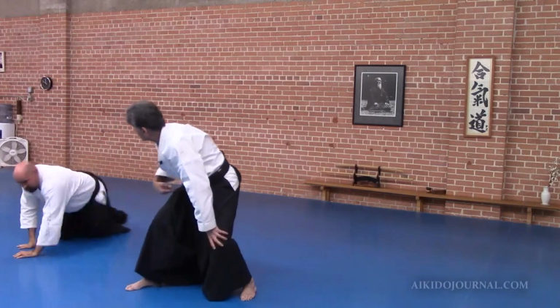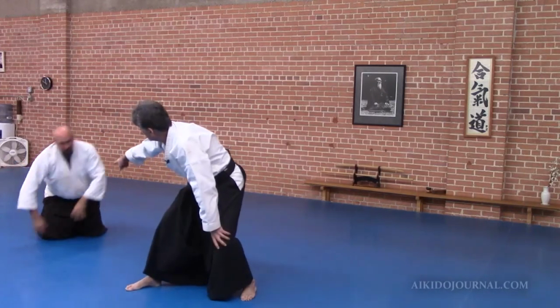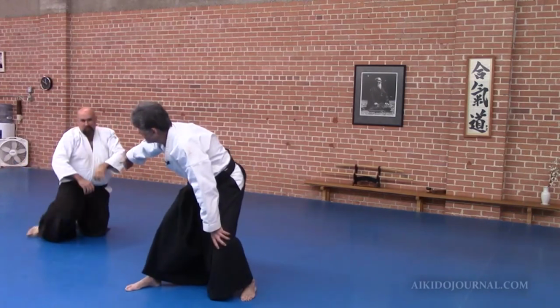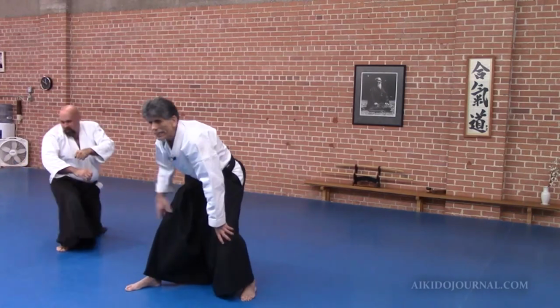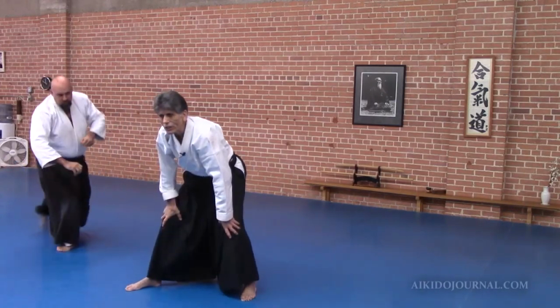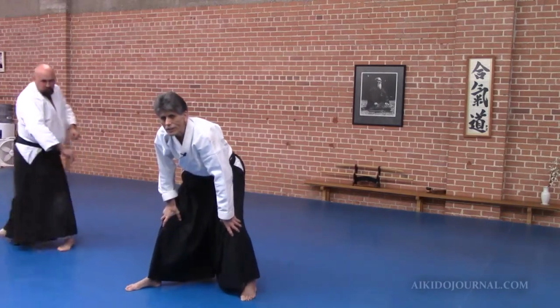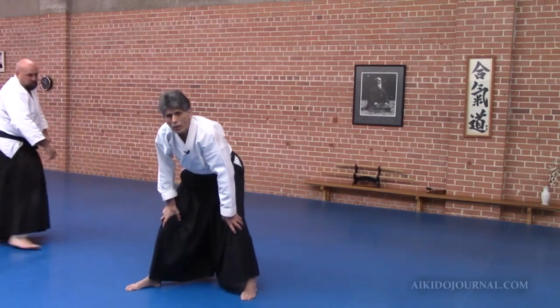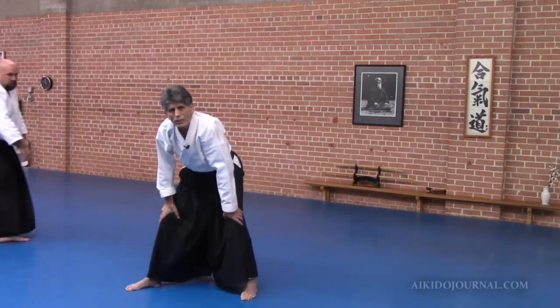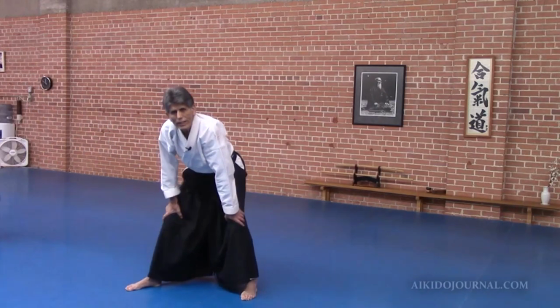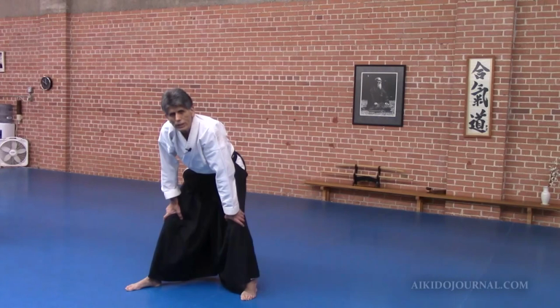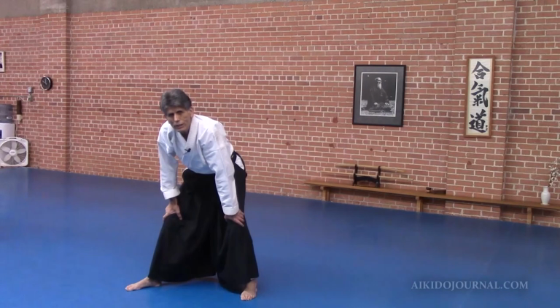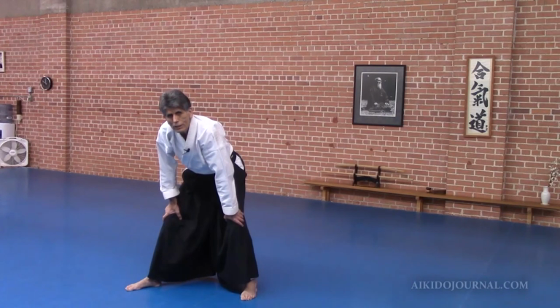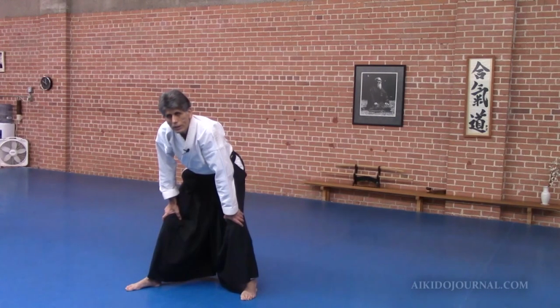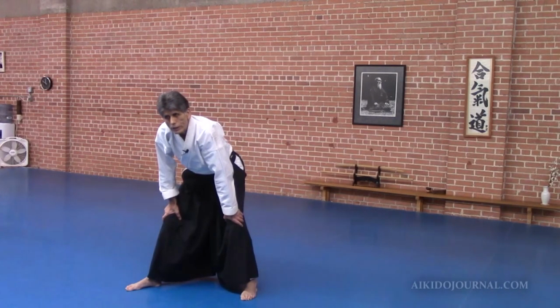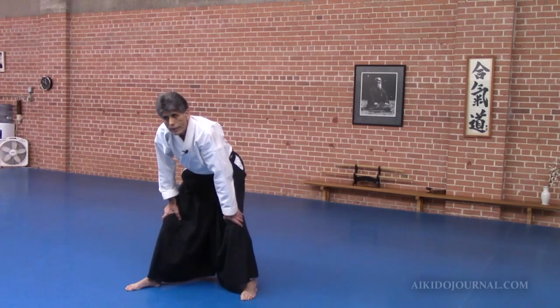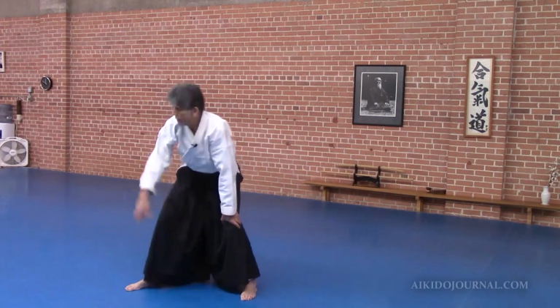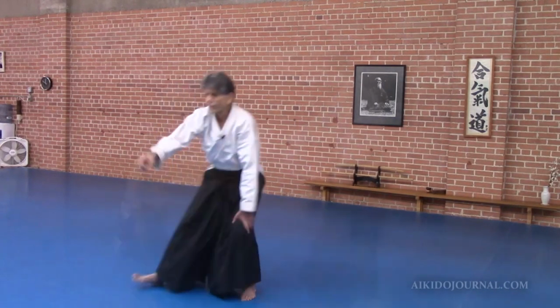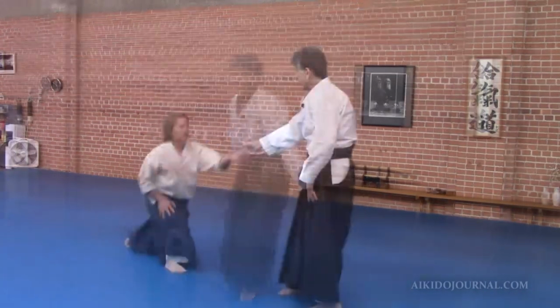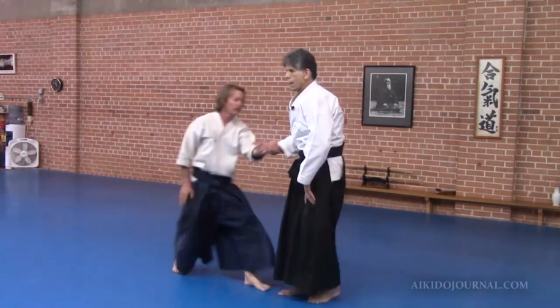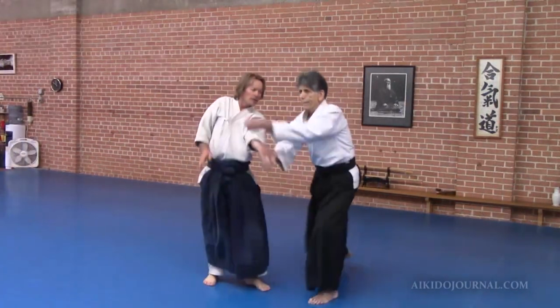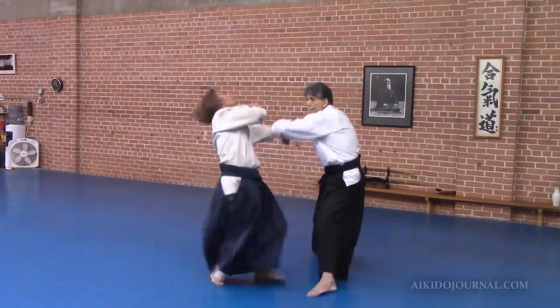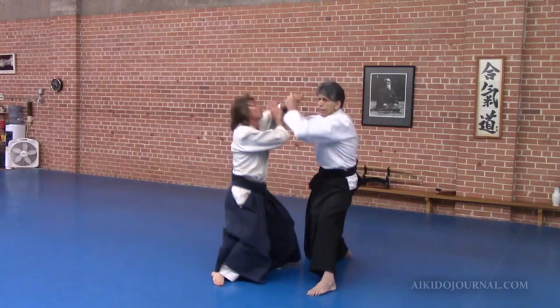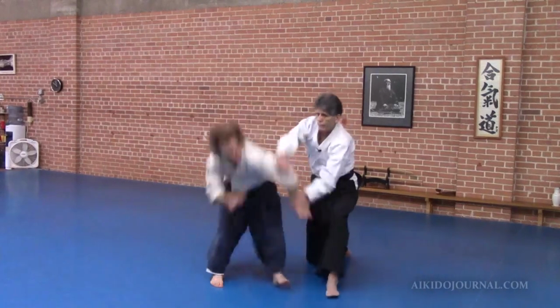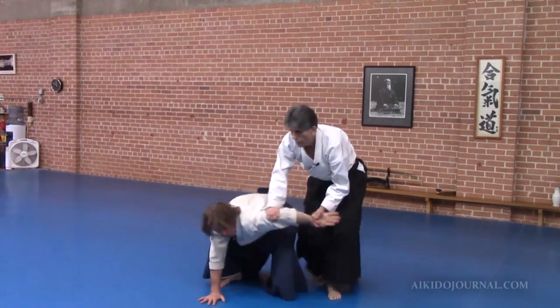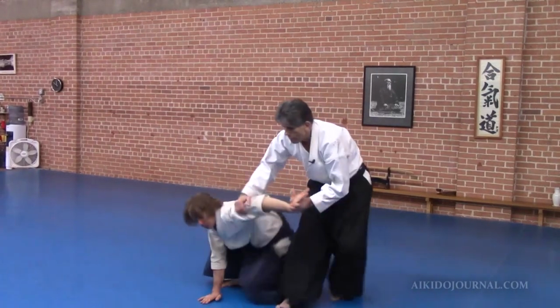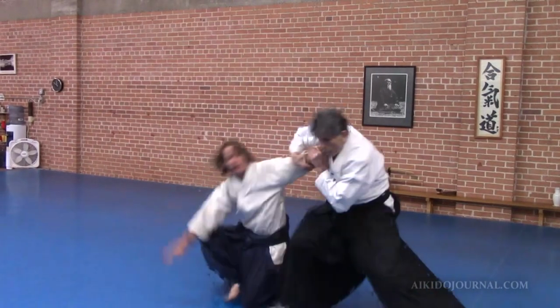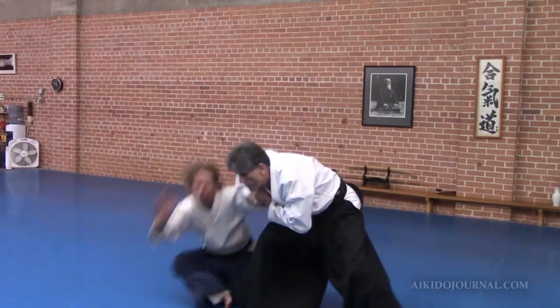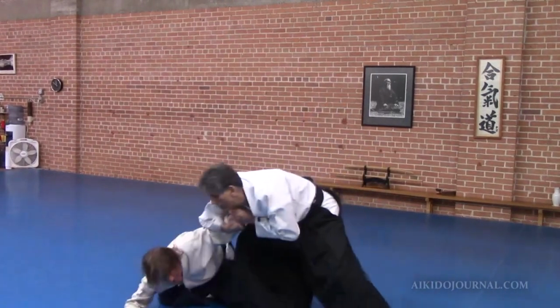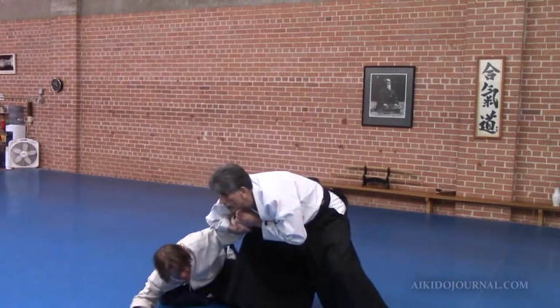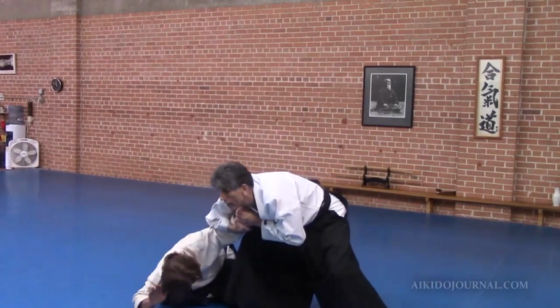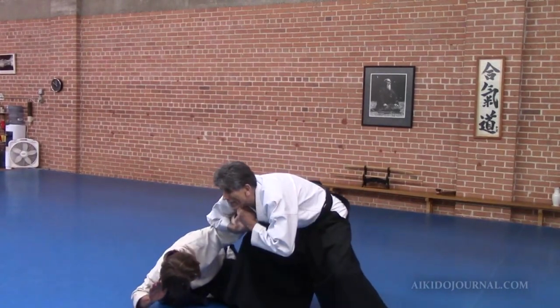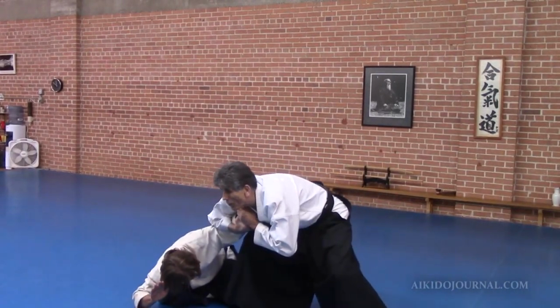Again, I'm attacking his center, not trying to dislocate his wrist. So you lock him up — thank you, once again — here, a little bit more.